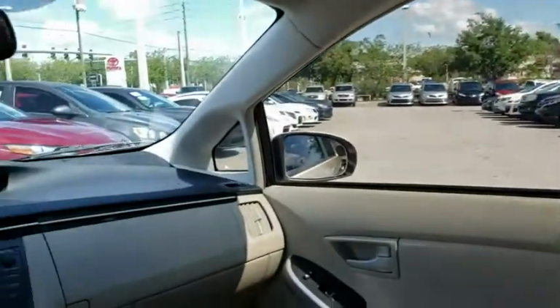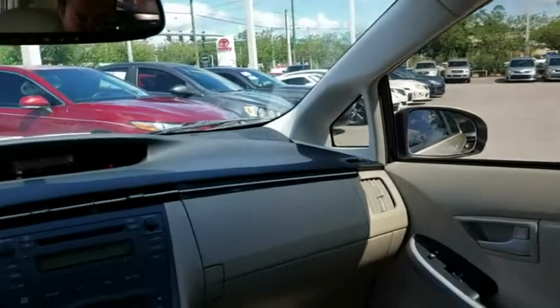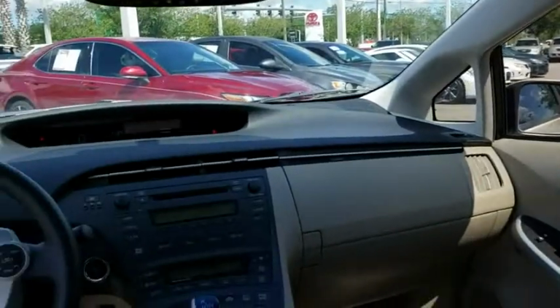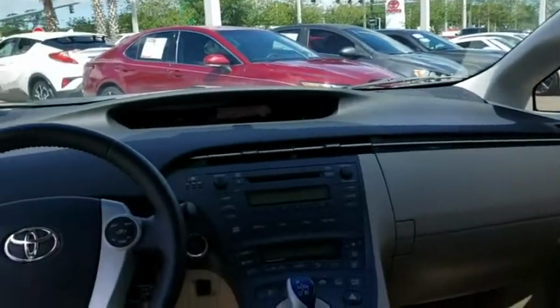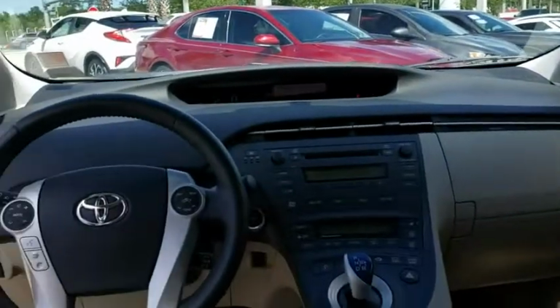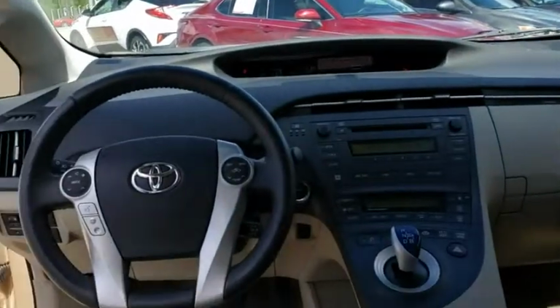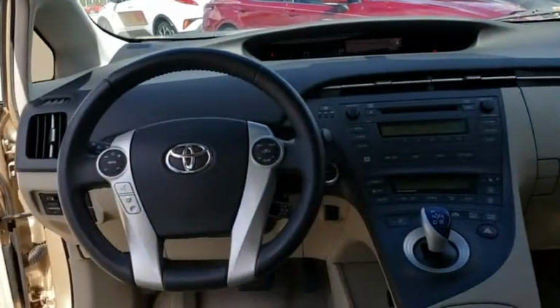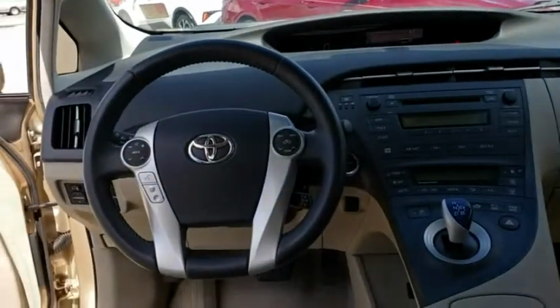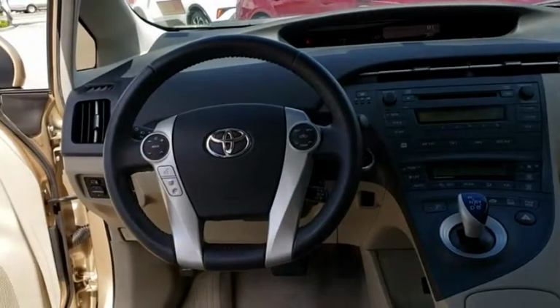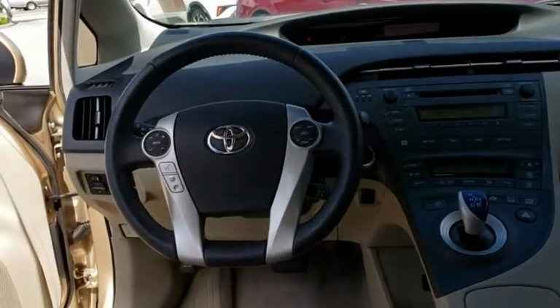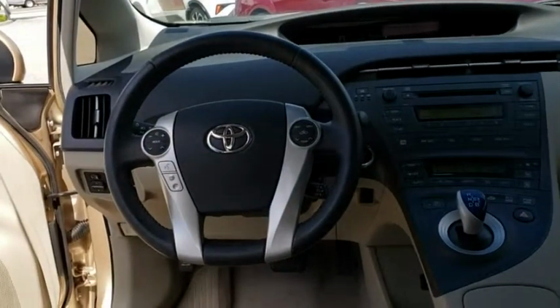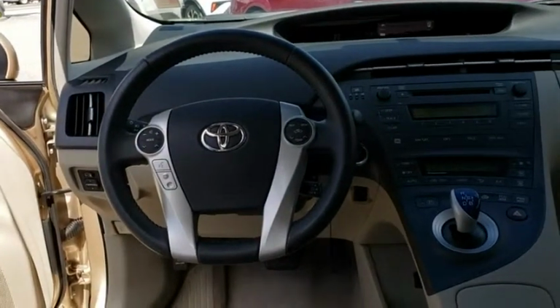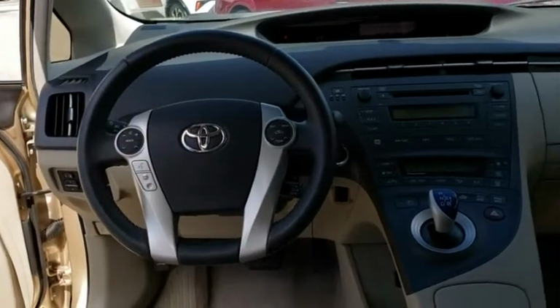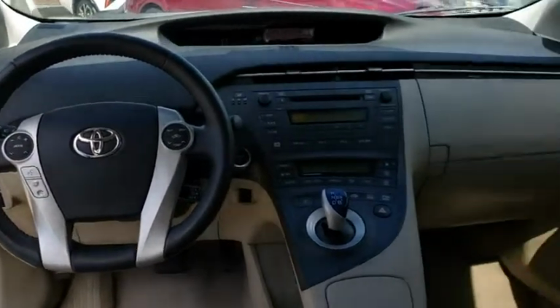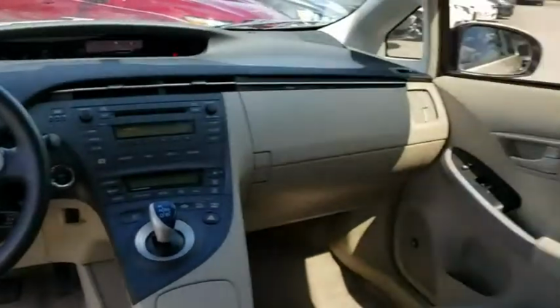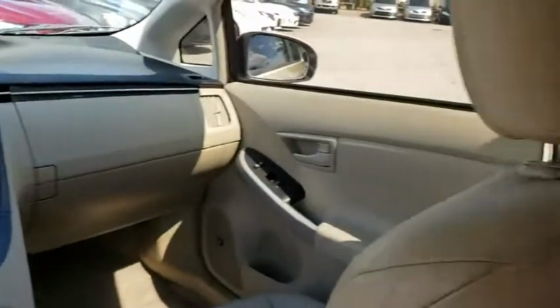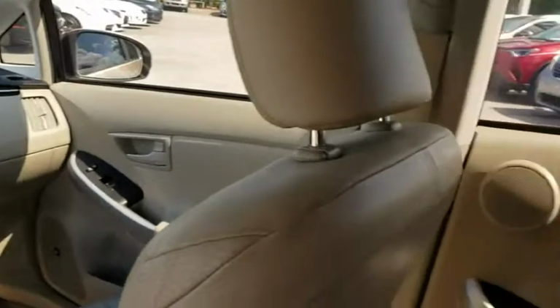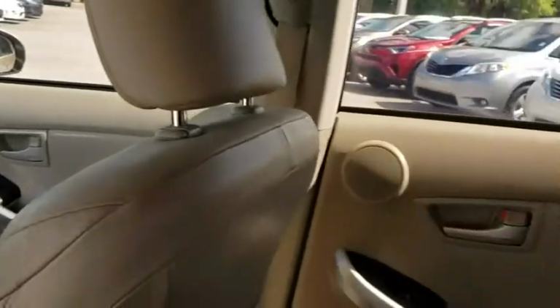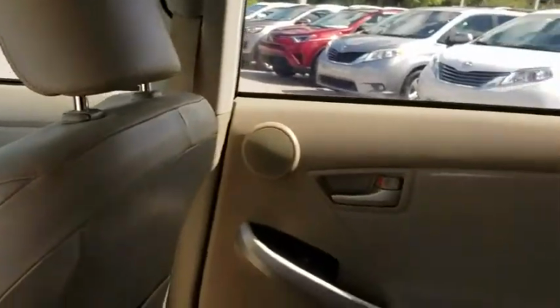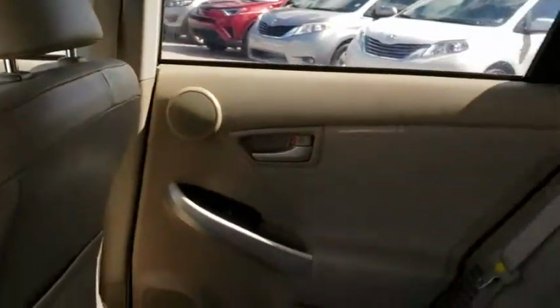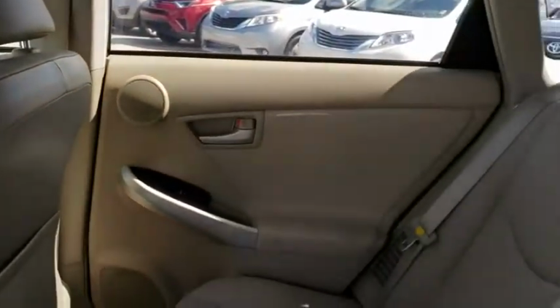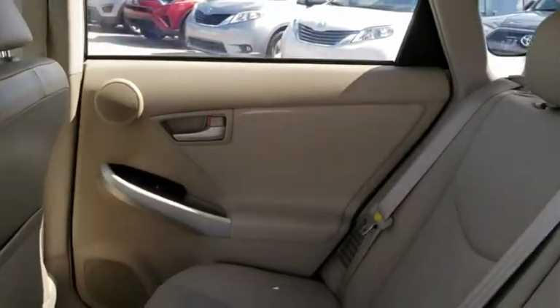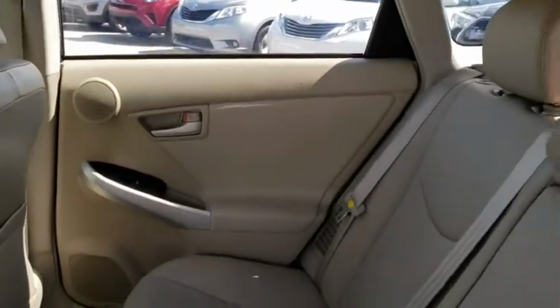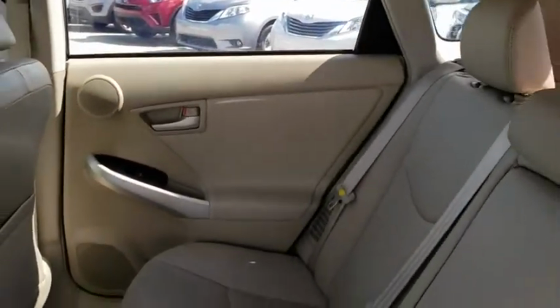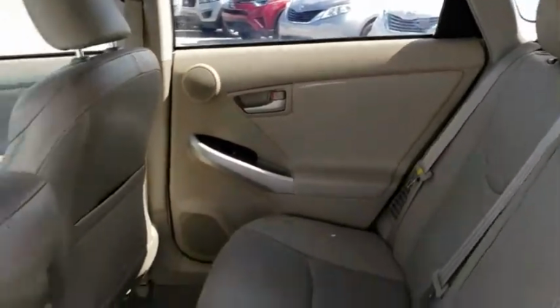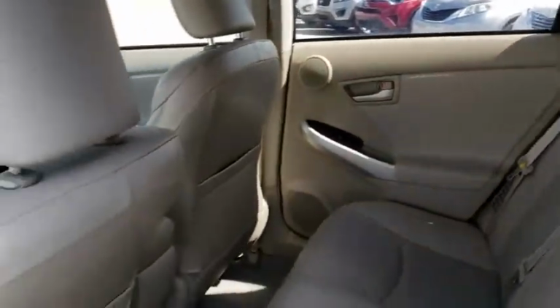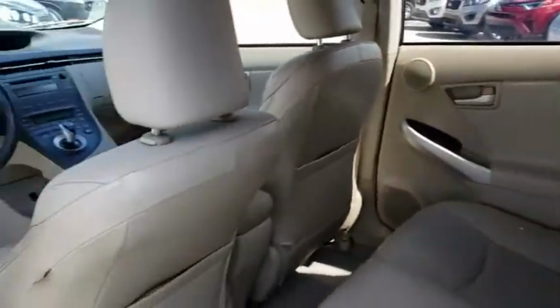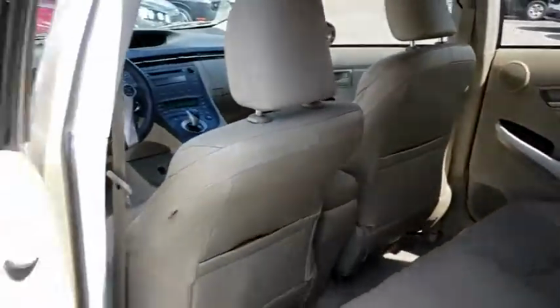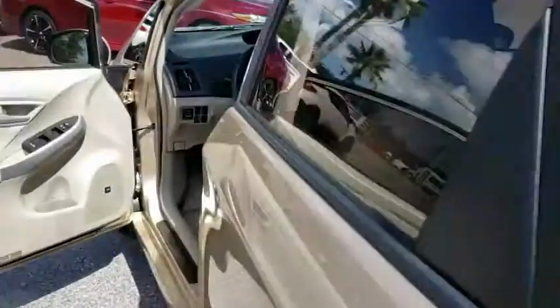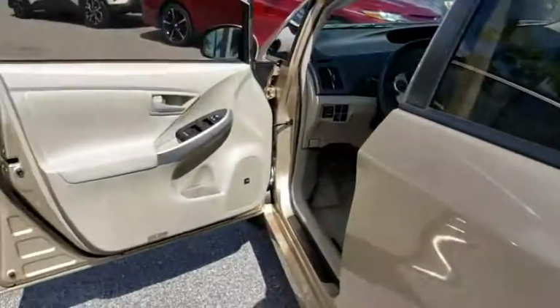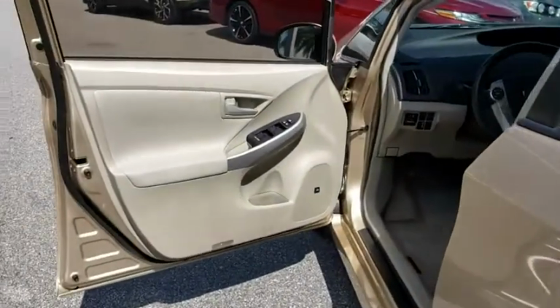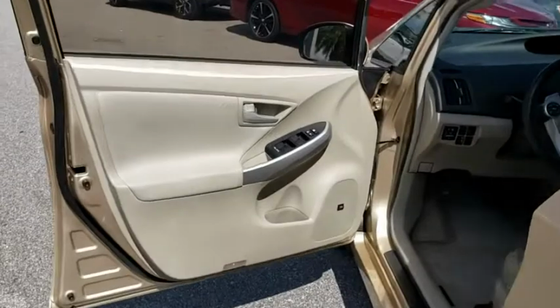This vehicle is Carfax certified one owner and qualifies for the Carfax buy-back guarantee. This isn't just a vehicle, it's an experience. So stop in for a test drive today.